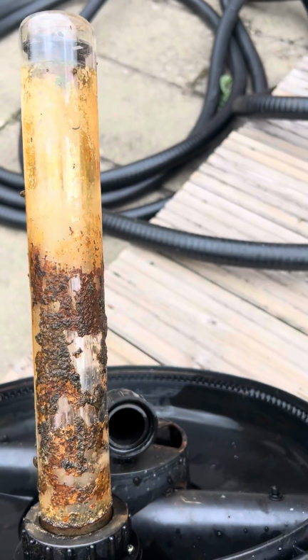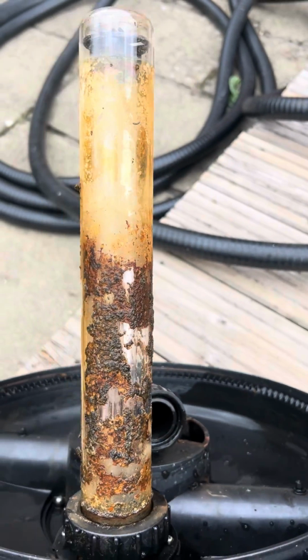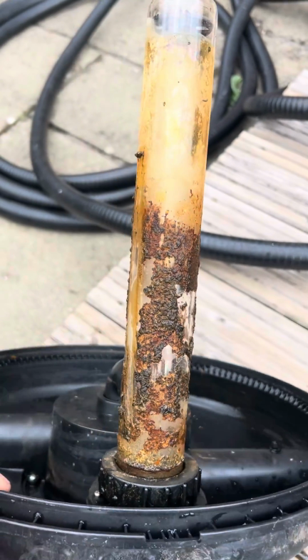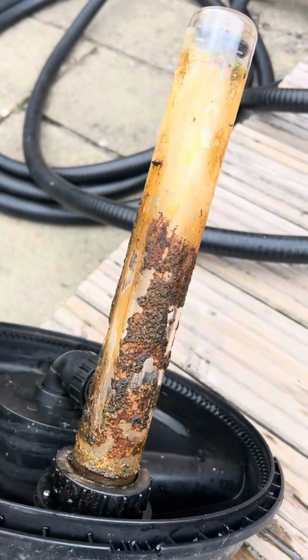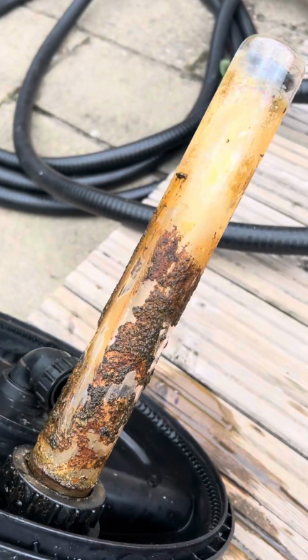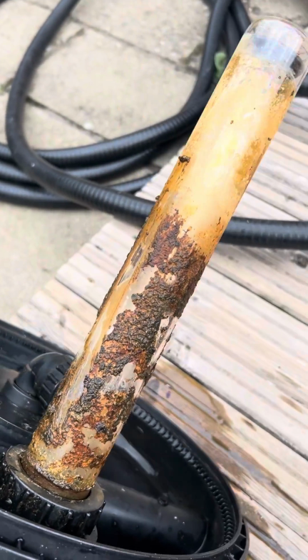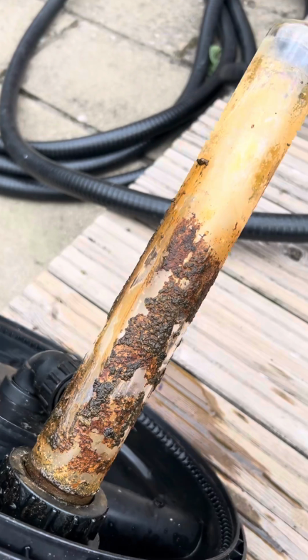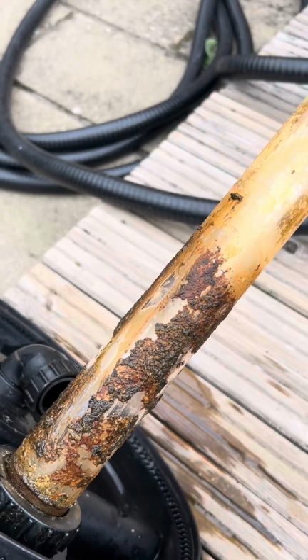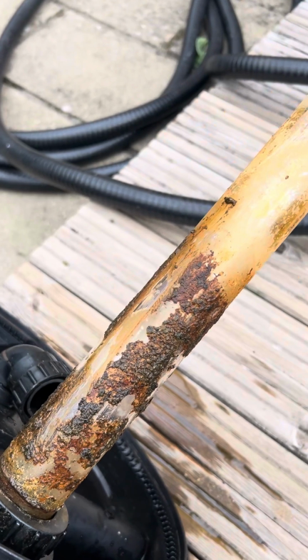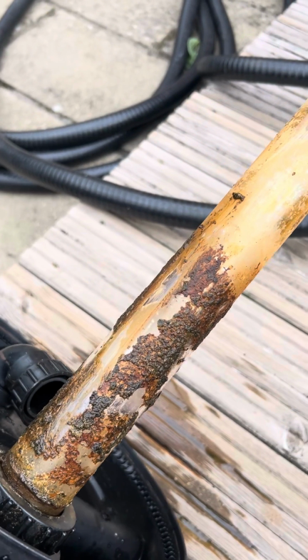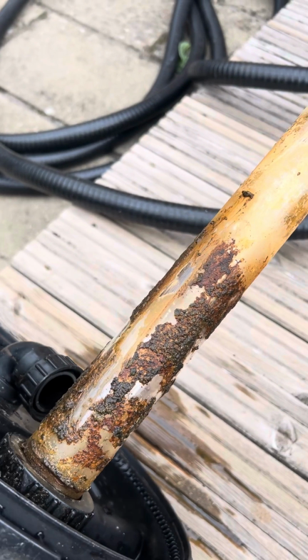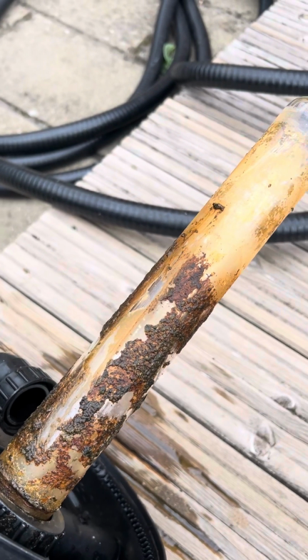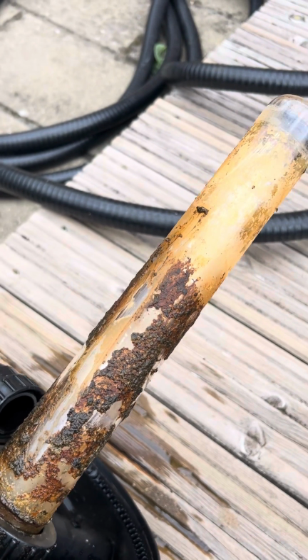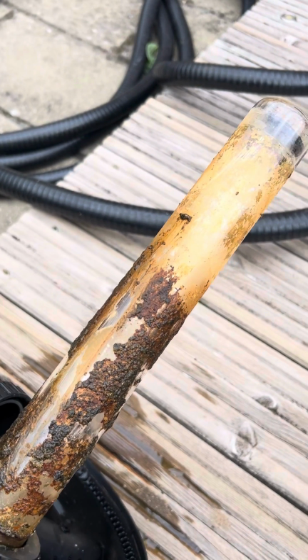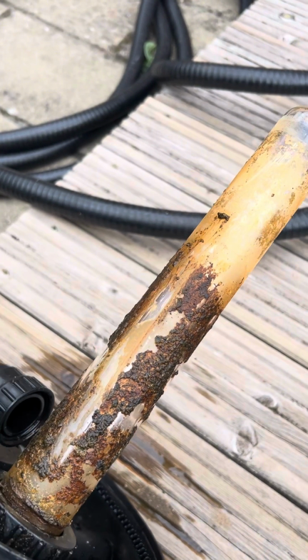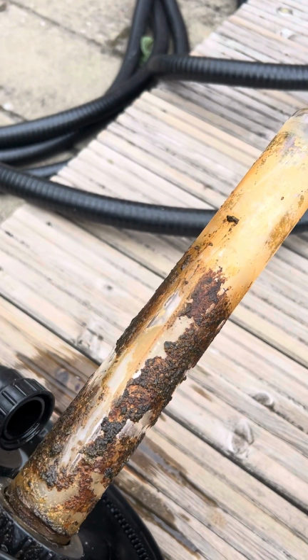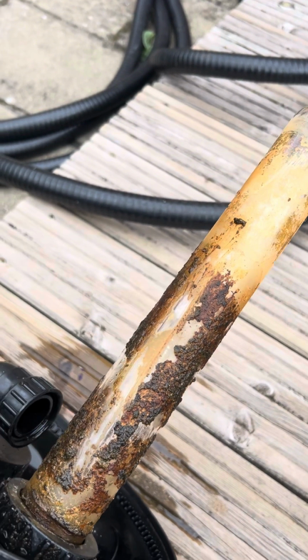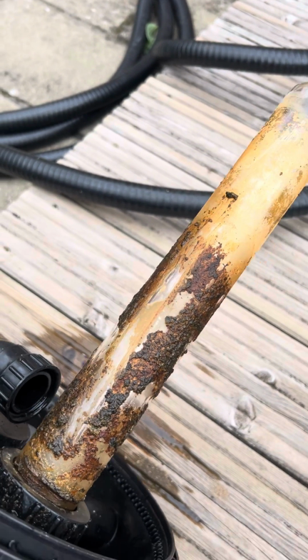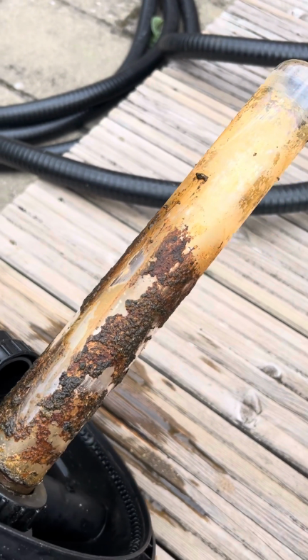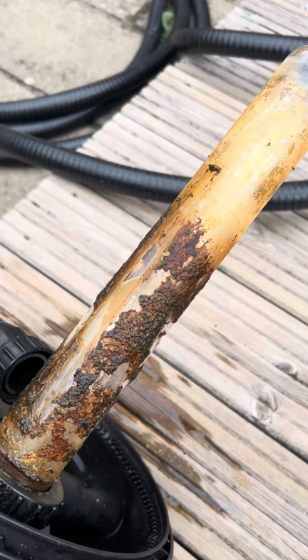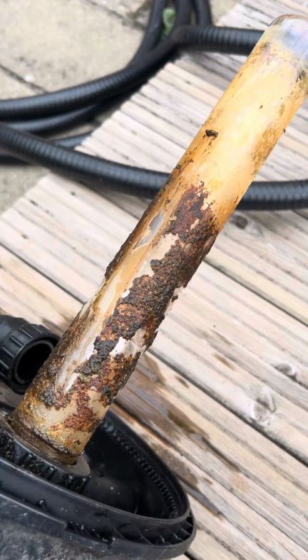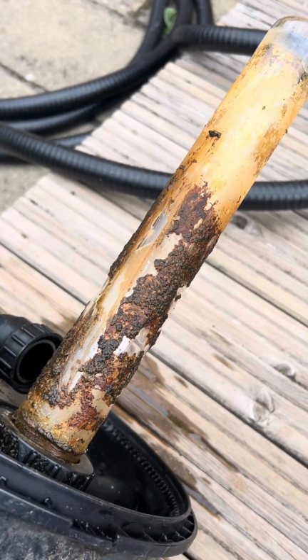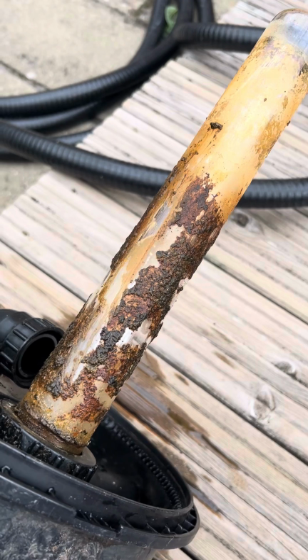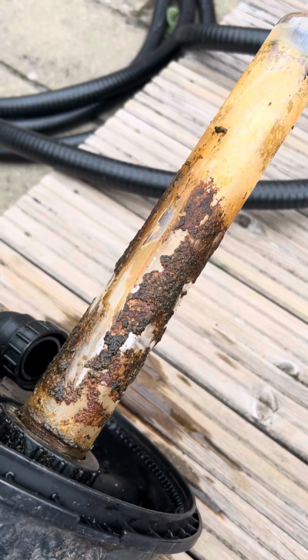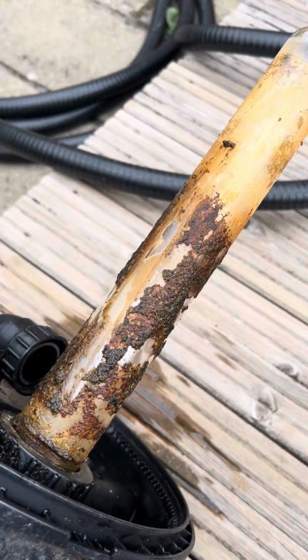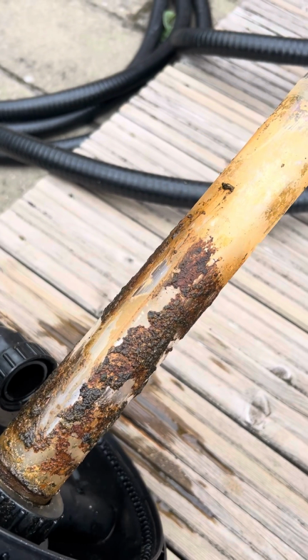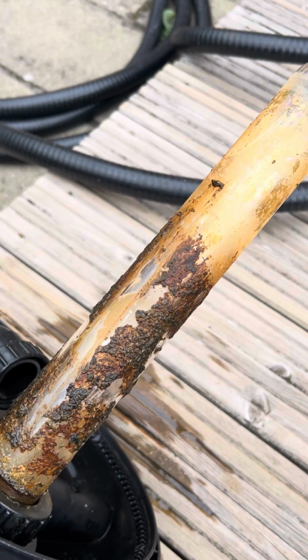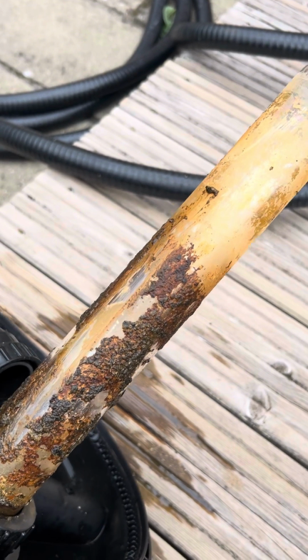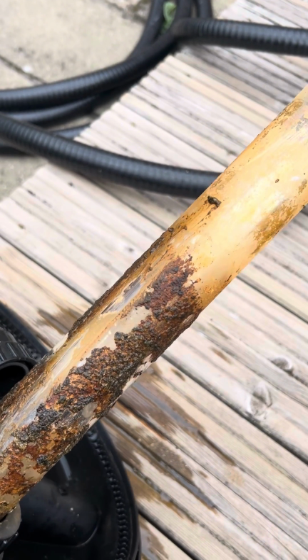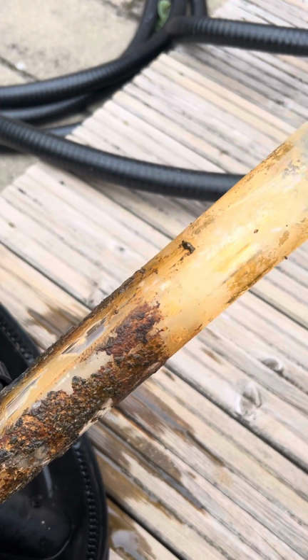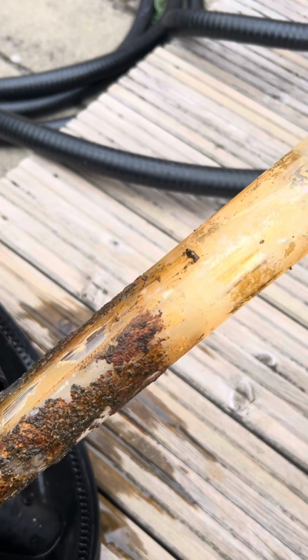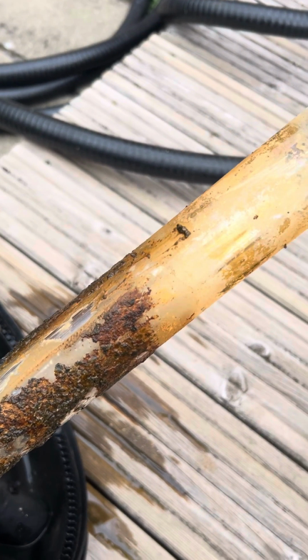So do make sure that at least once a year — especially if you're in a hard water area — you are taking the bulb out and changing it, but also checking that quartz sleeve.